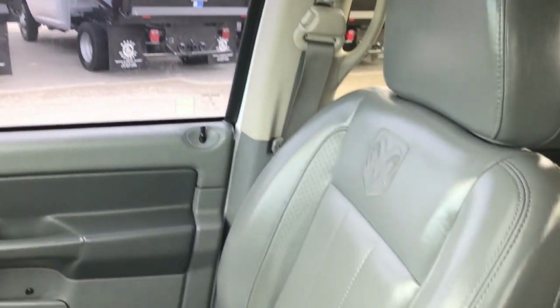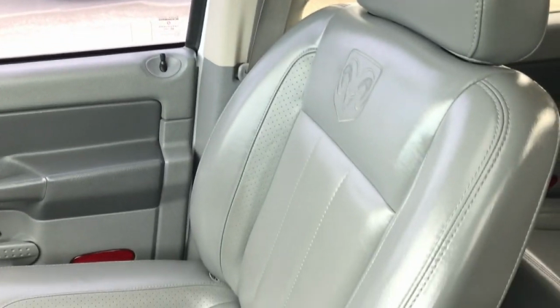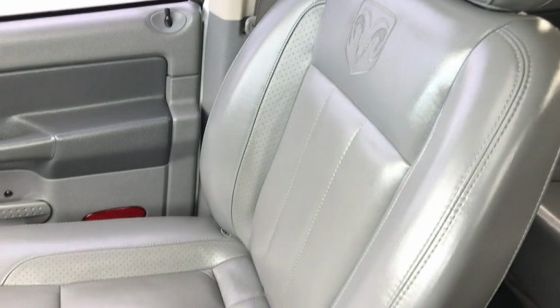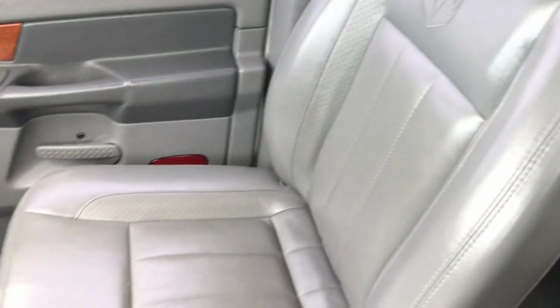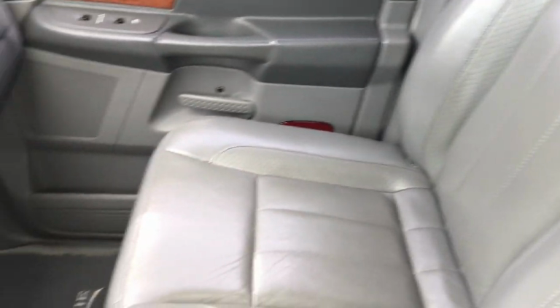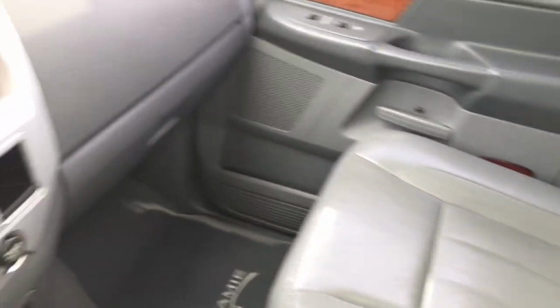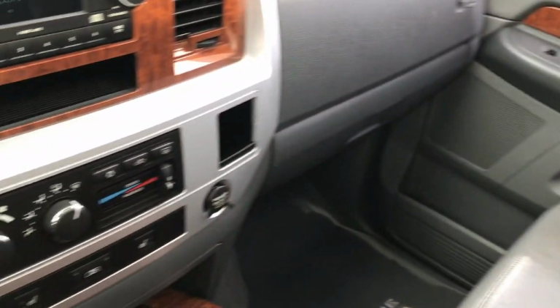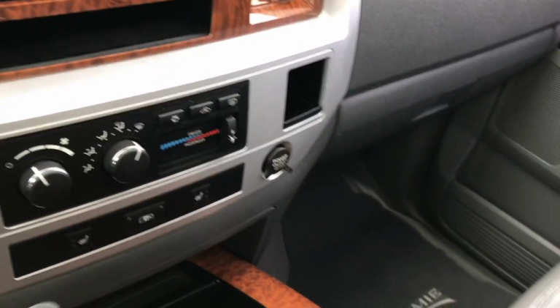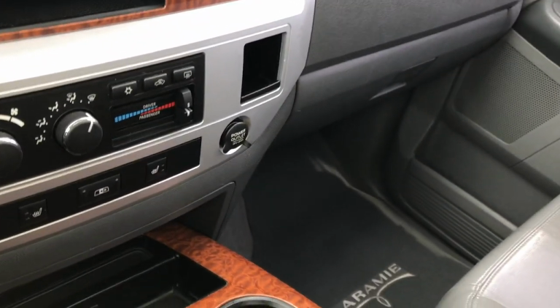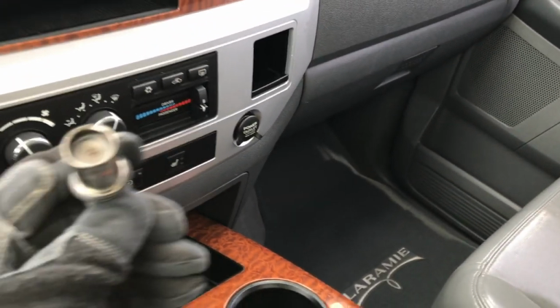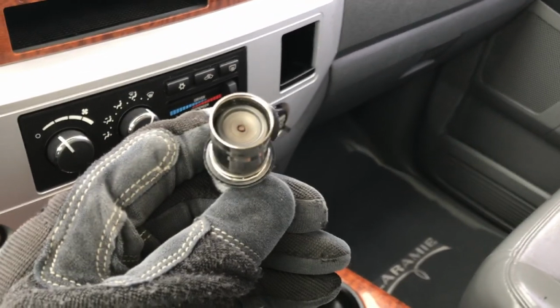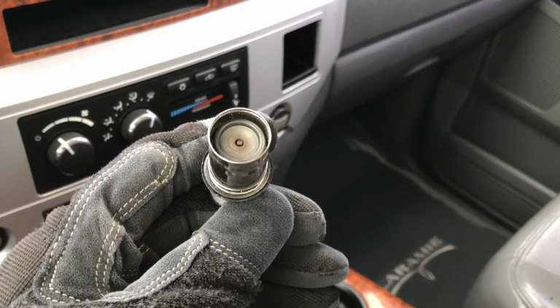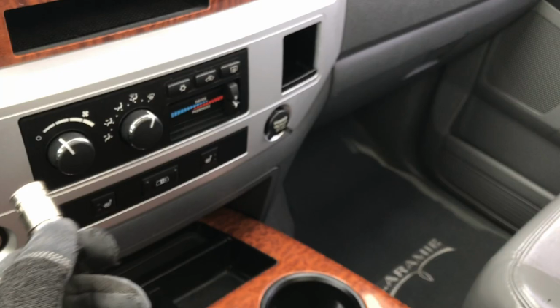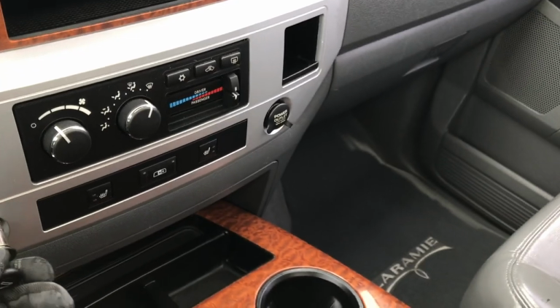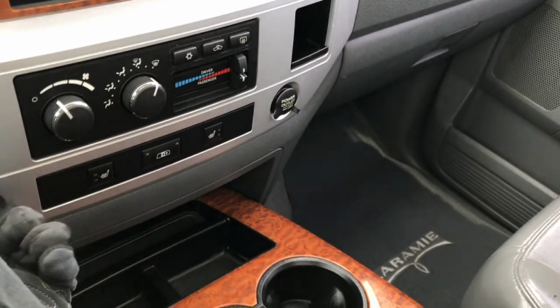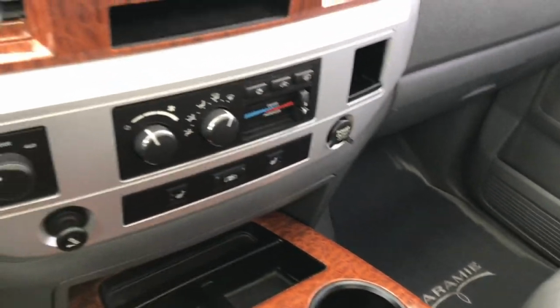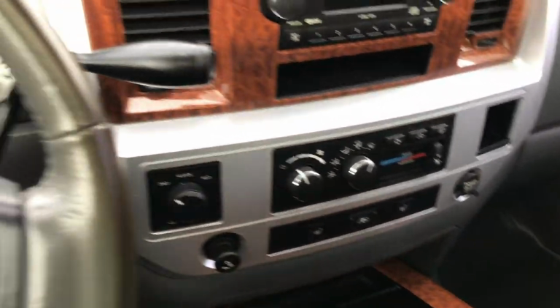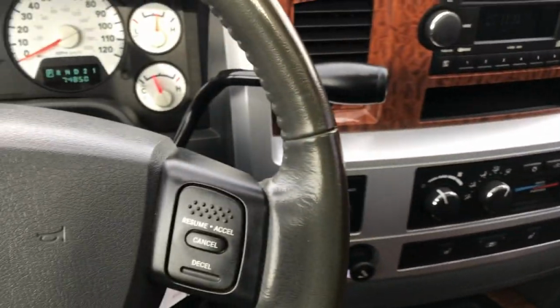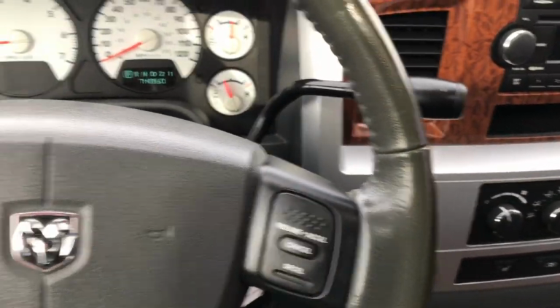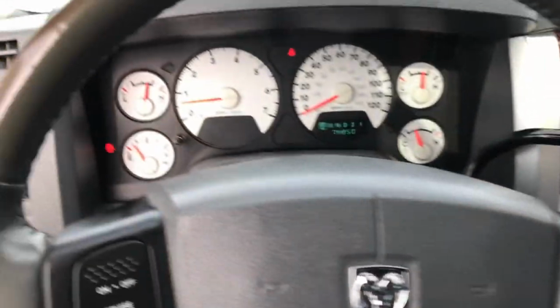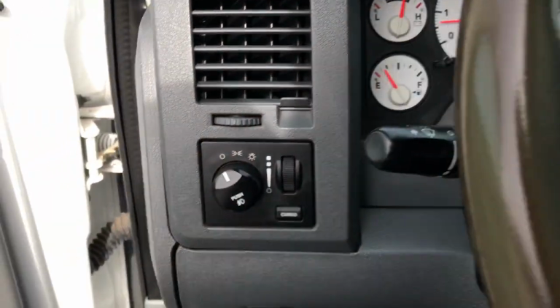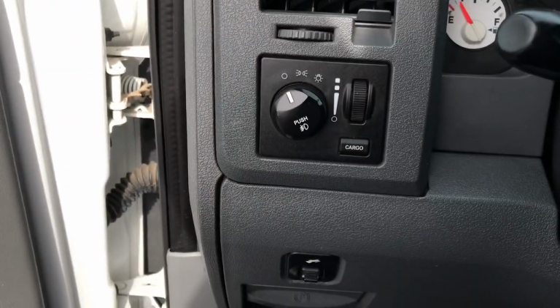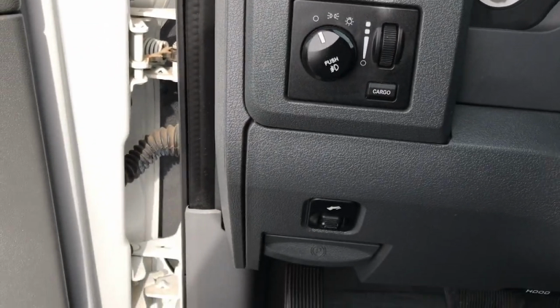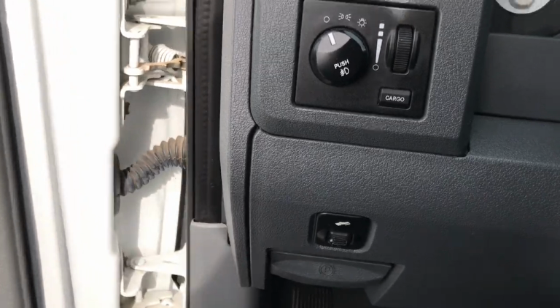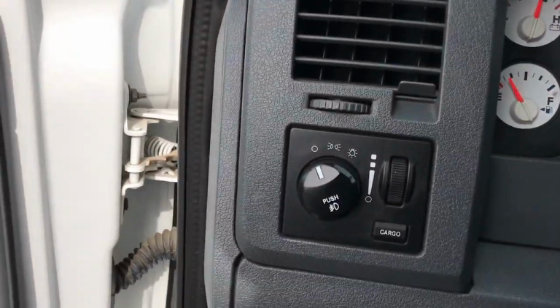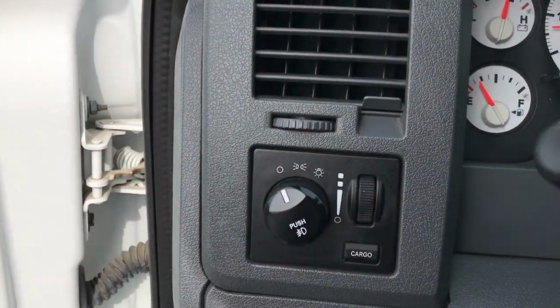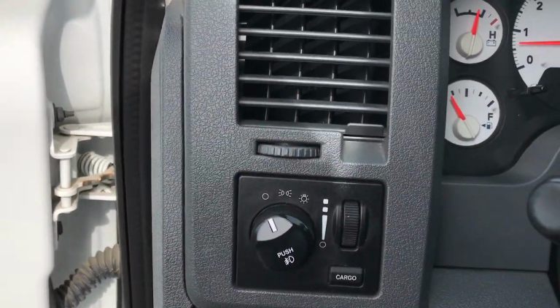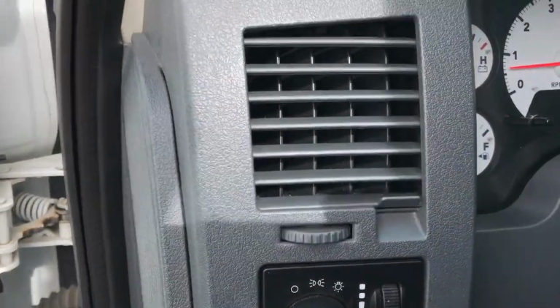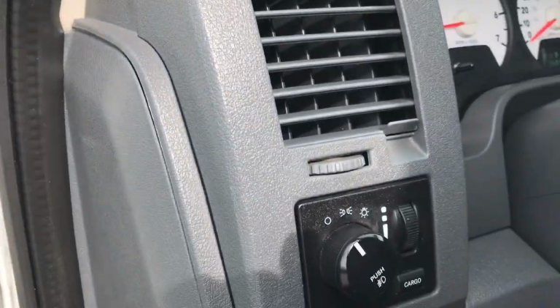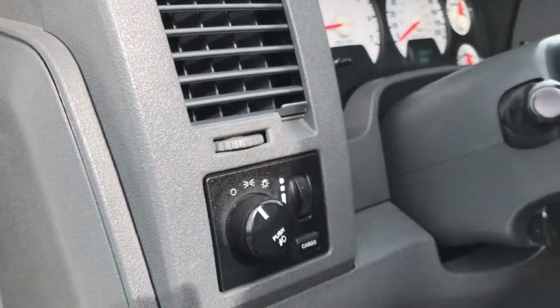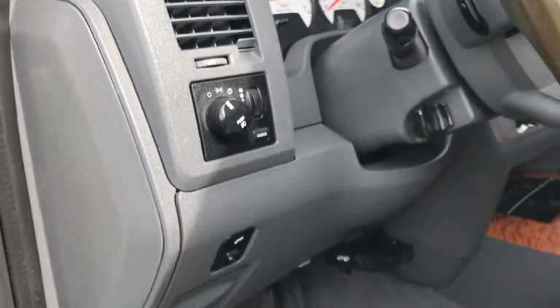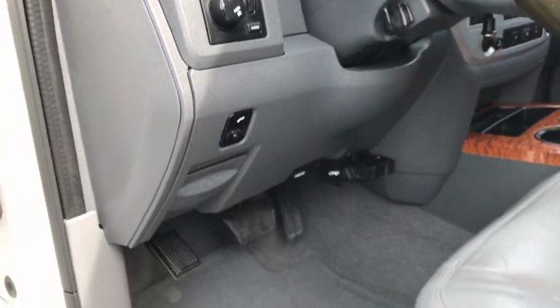This one has just about every option you could get for 2006. This truck has never been smoked in — the cigarette lighter has never been used. It also has power pedals. We'll take a quick look at the back seats and then we will check out under the hood.